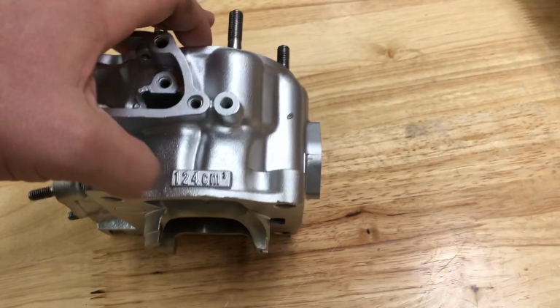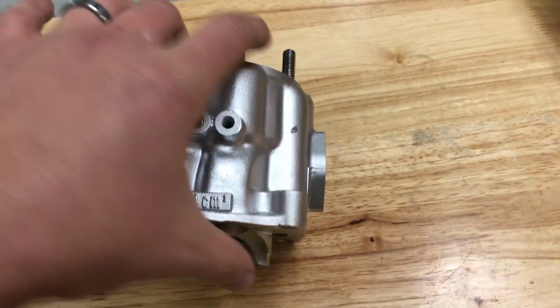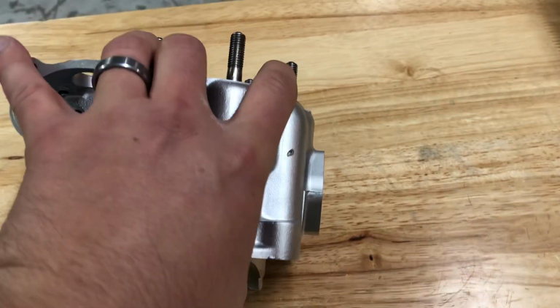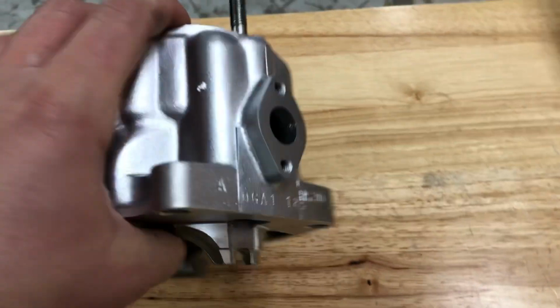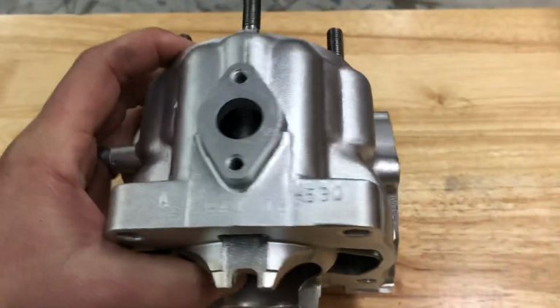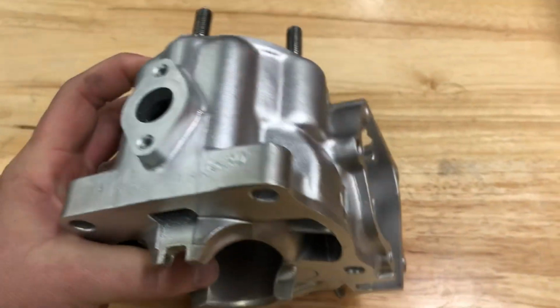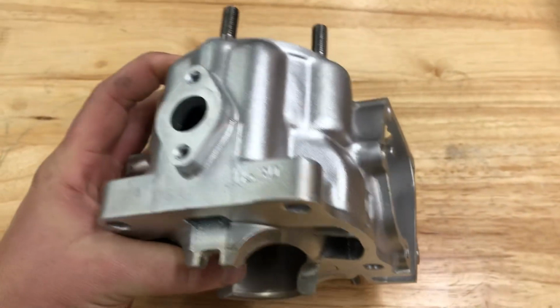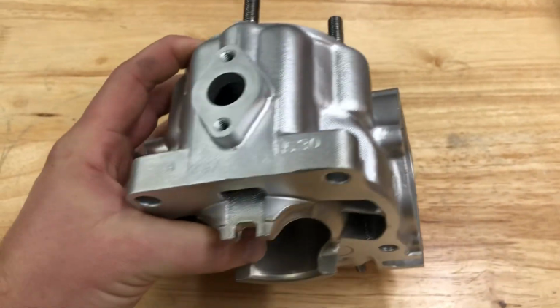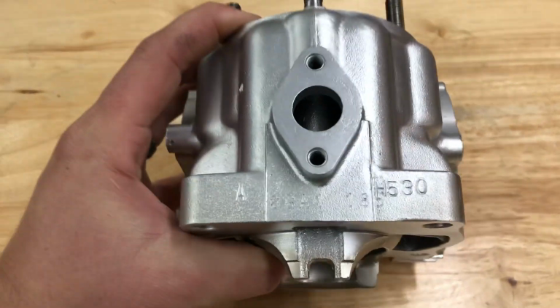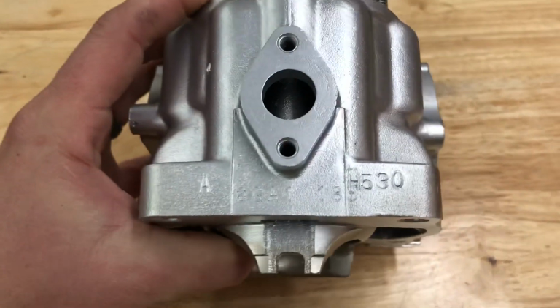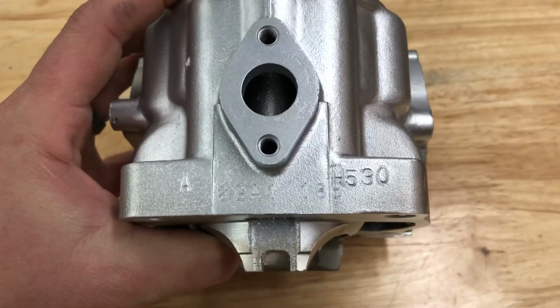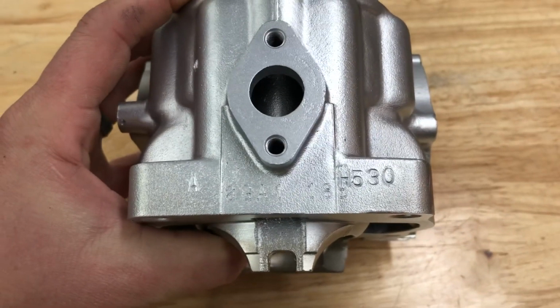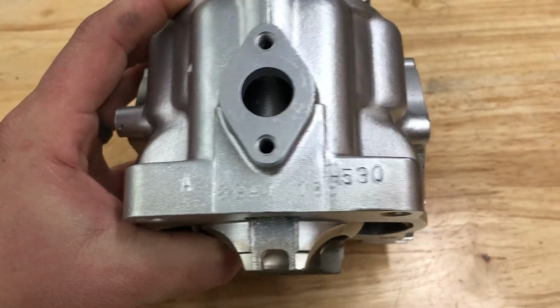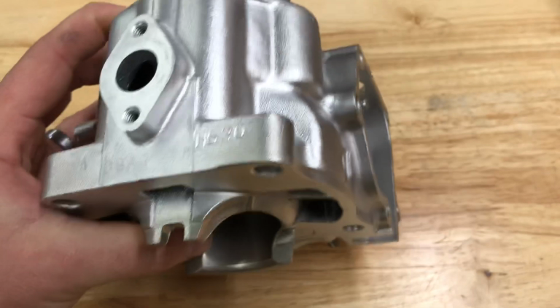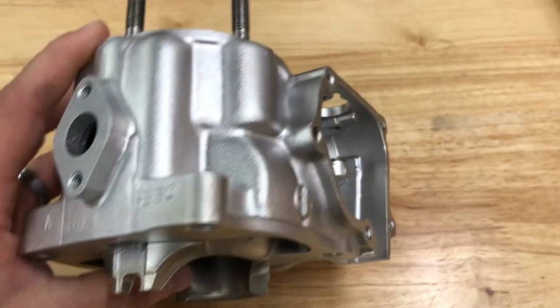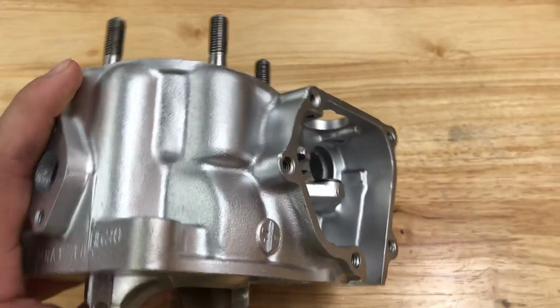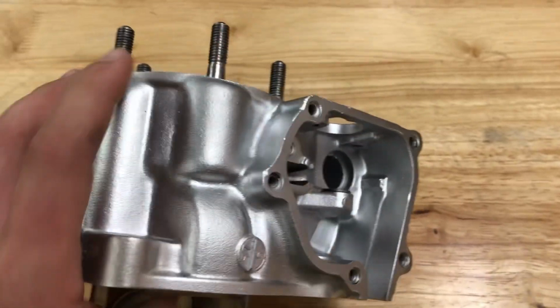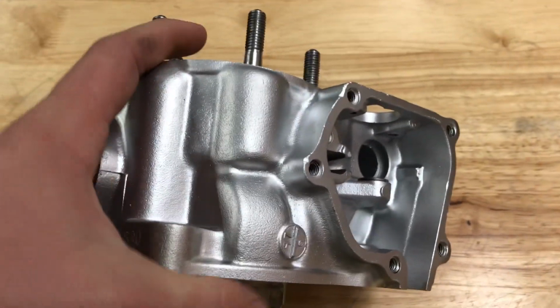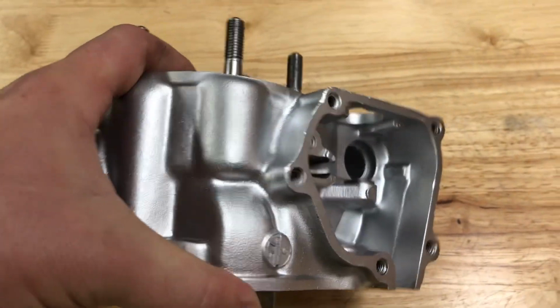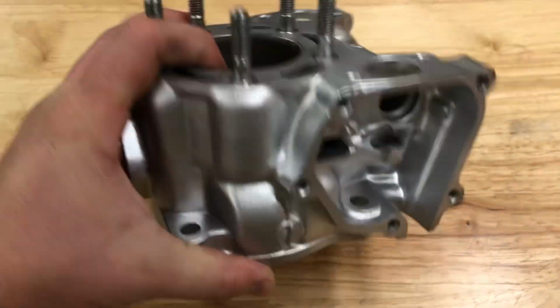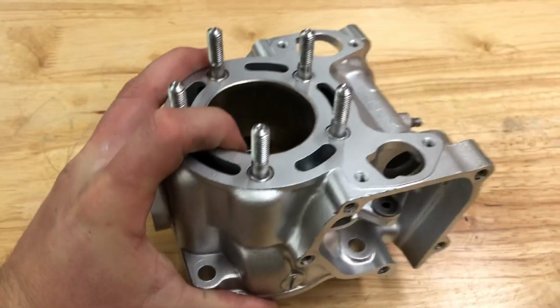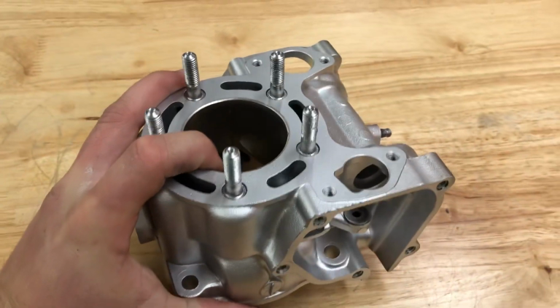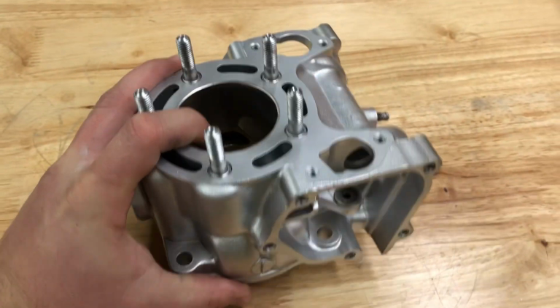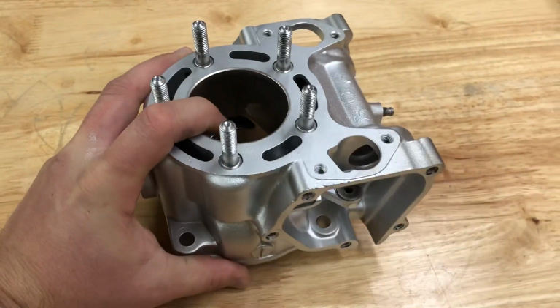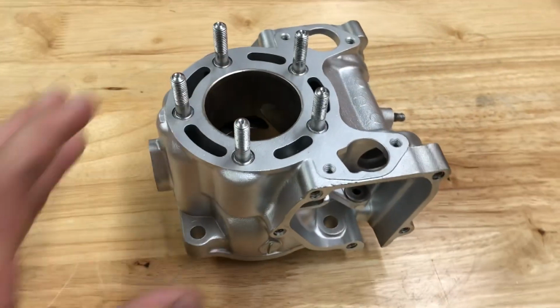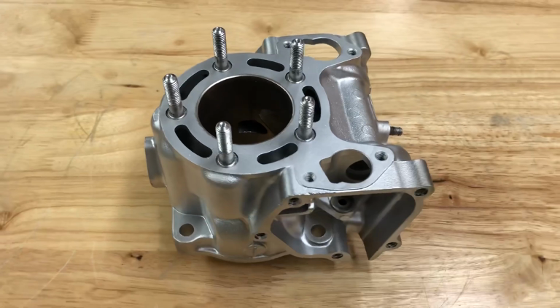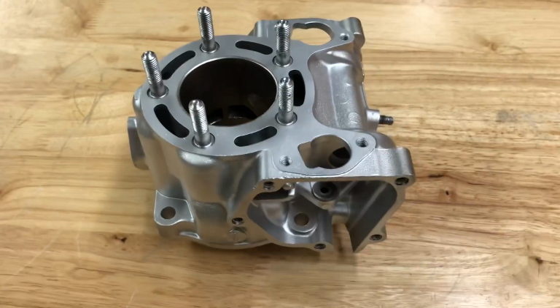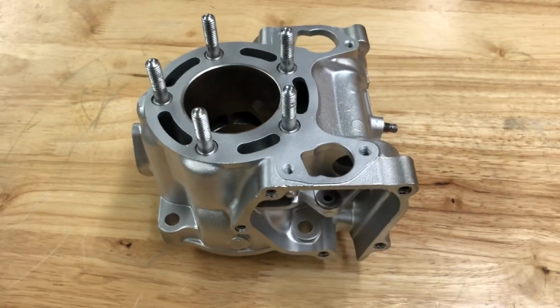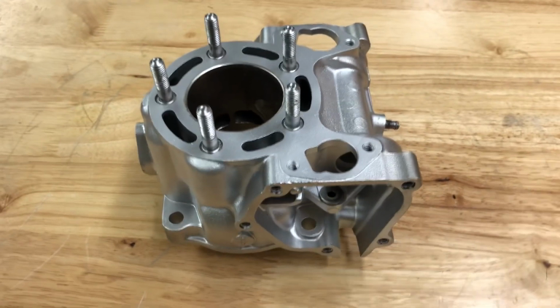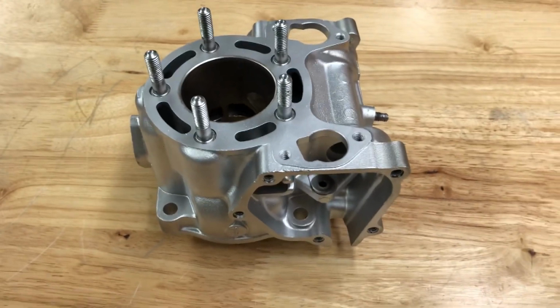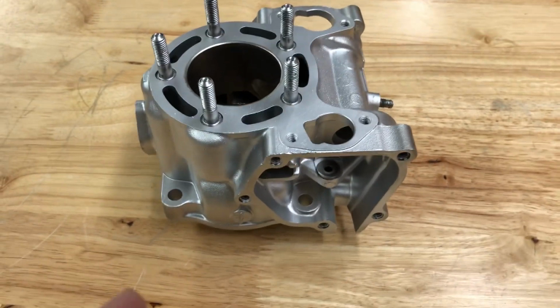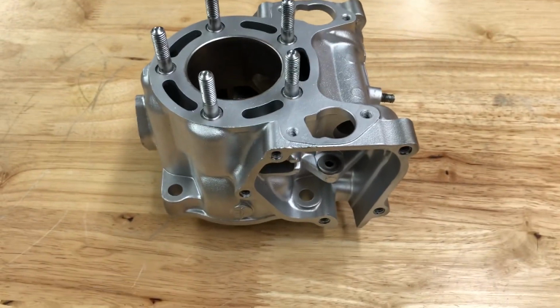And this thing is exceptionally clean. There's nothing else in the world that can do this. You can identify the part, you can find part numbers, you're not removing material, and it literally took 10 minutes. There's no other process that can do that and give you these kind of results.